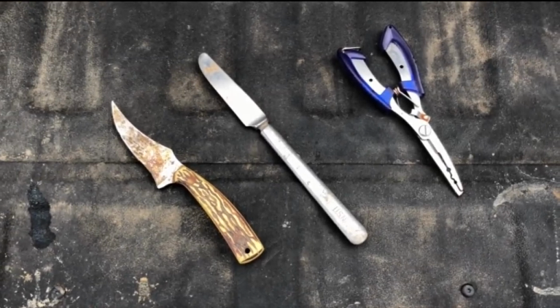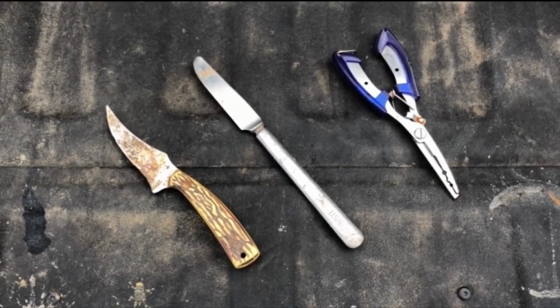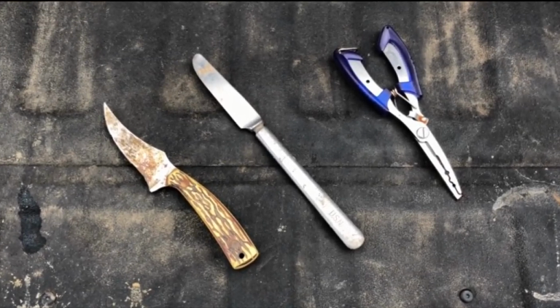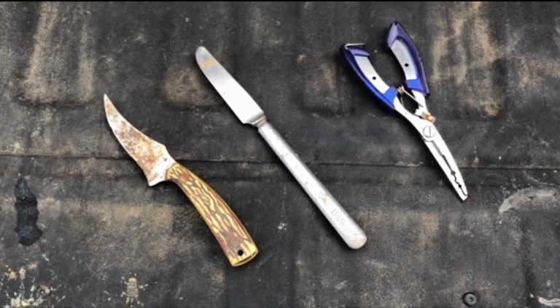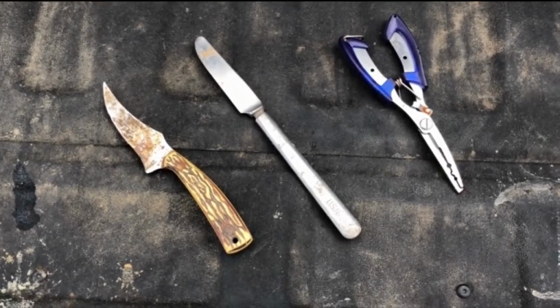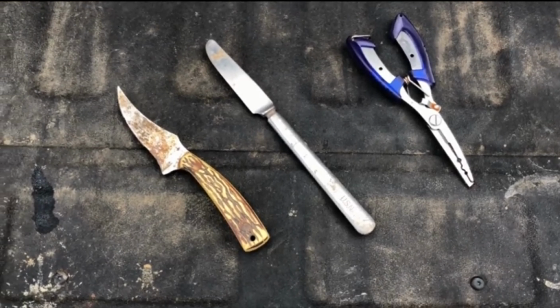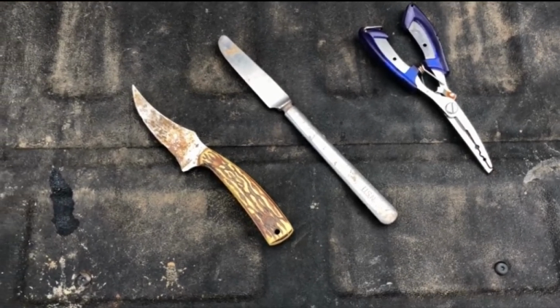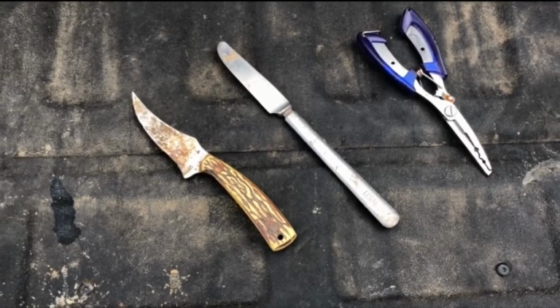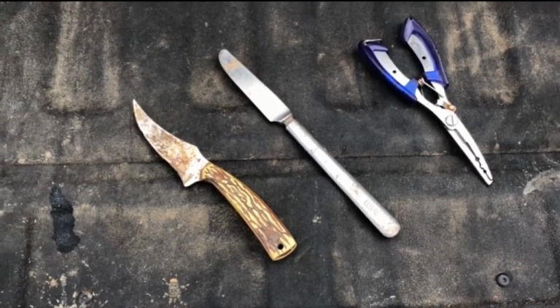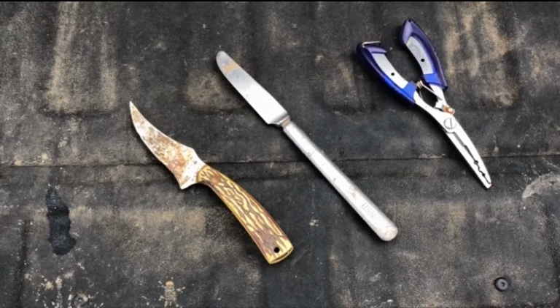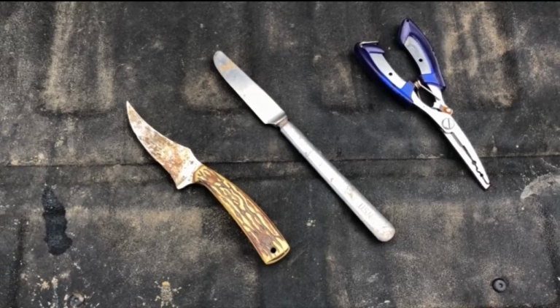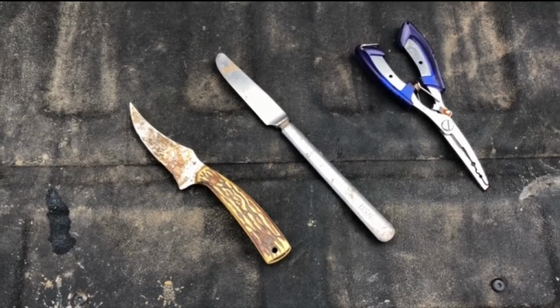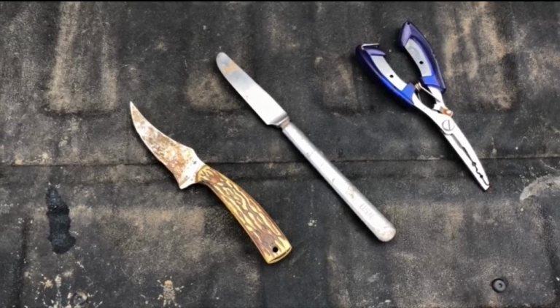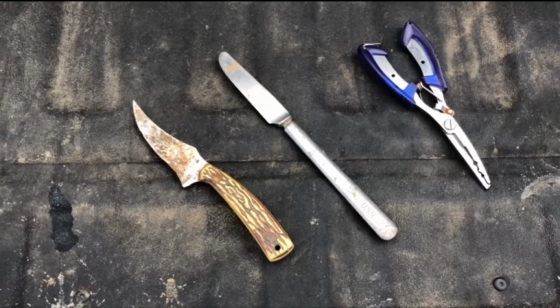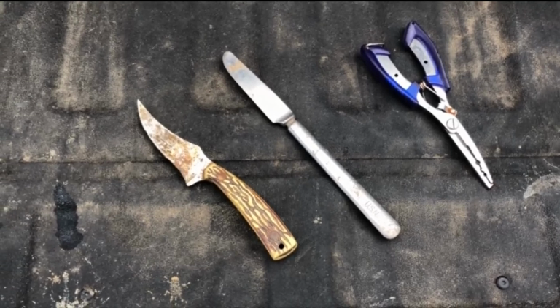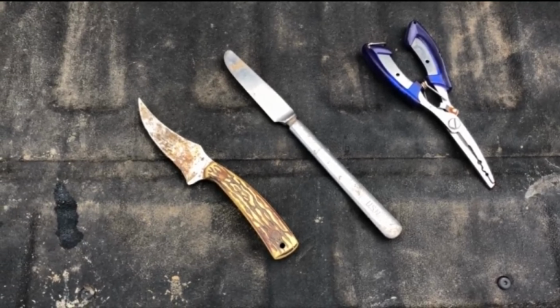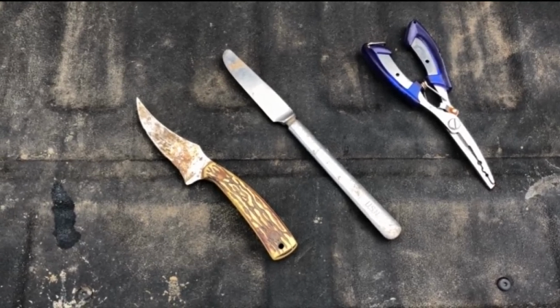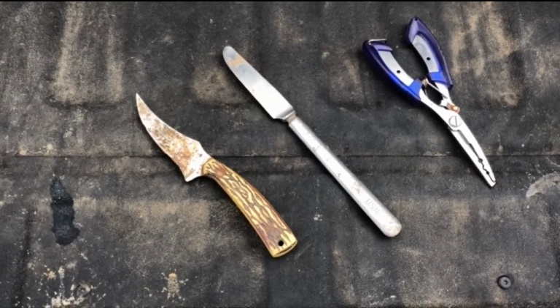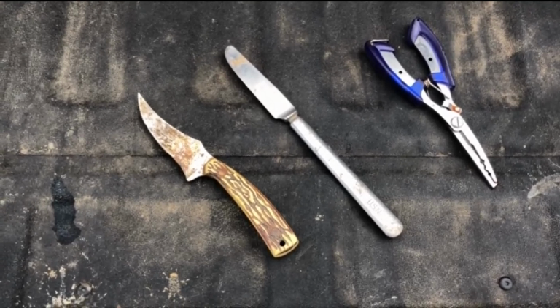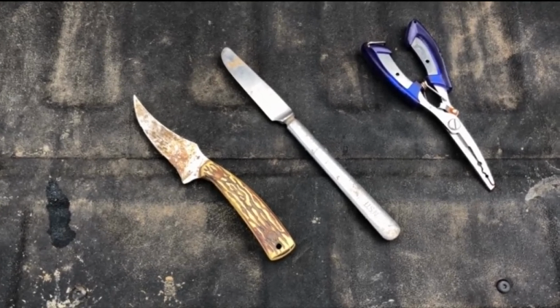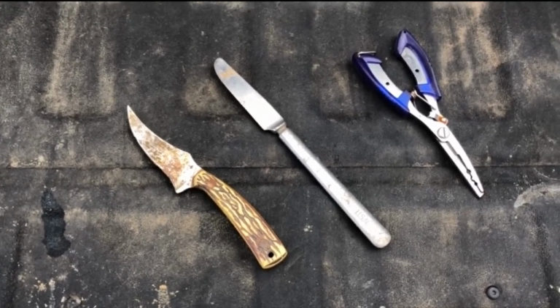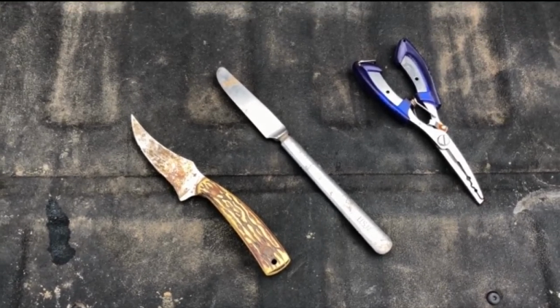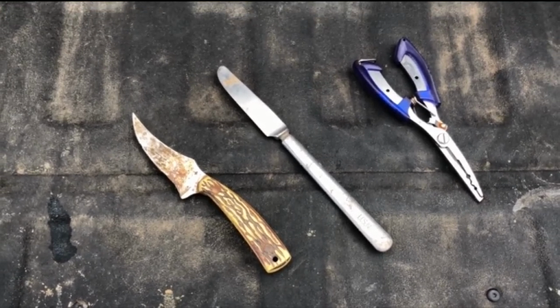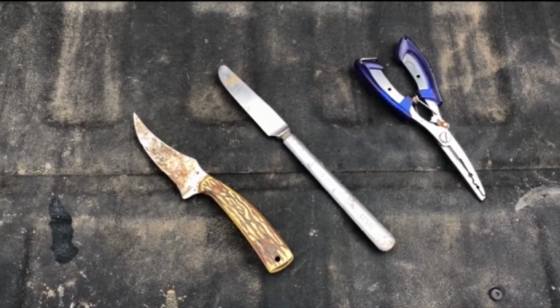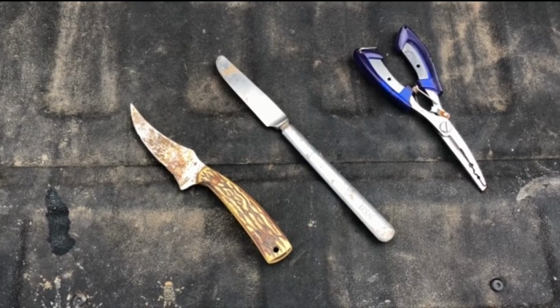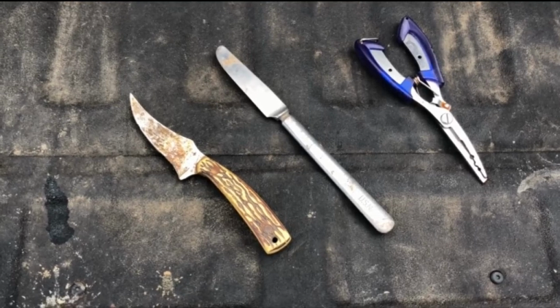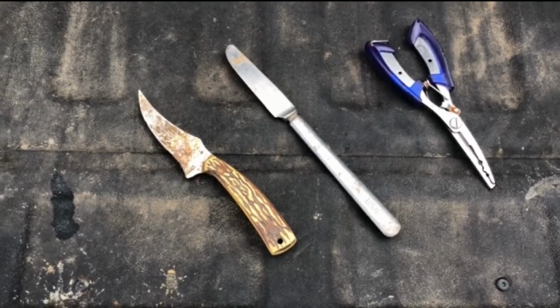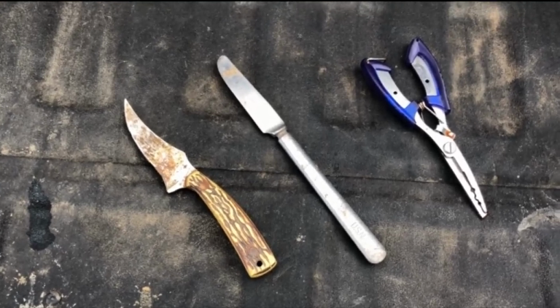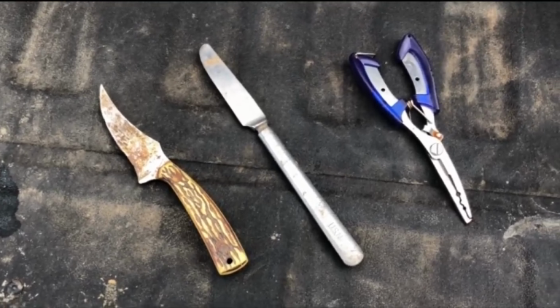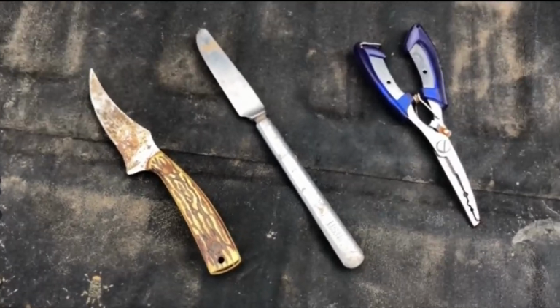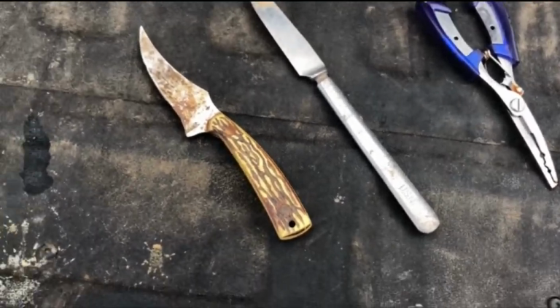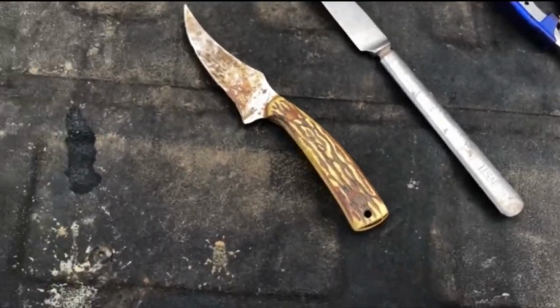I'm gonna spare you guys the boredom of watching me reel in piles of nails, nuts and bolts, and fishing lures. I don't think you really care to see that anyway — I'll just show you the best finds of the day.